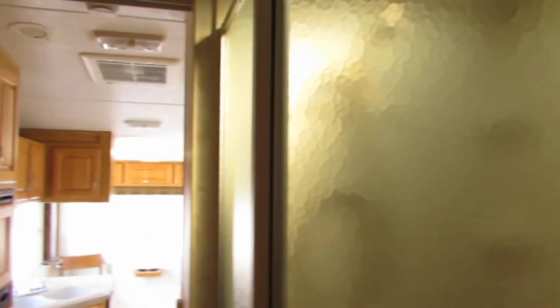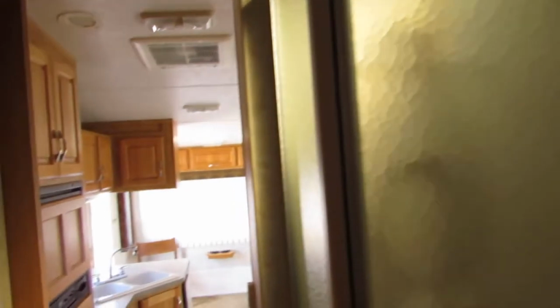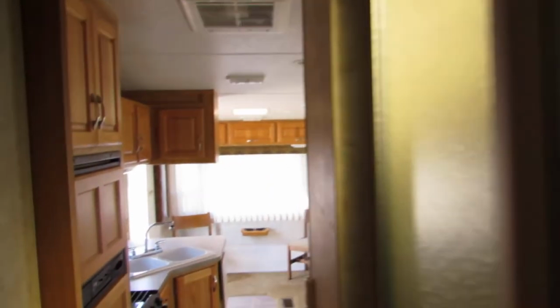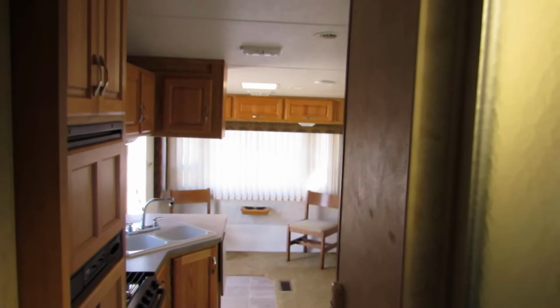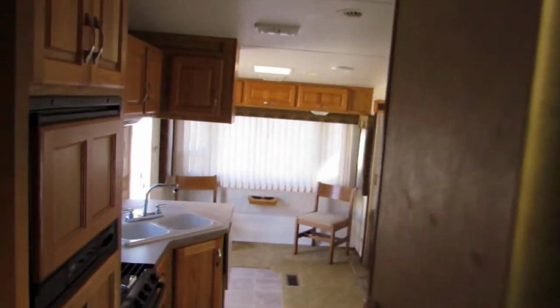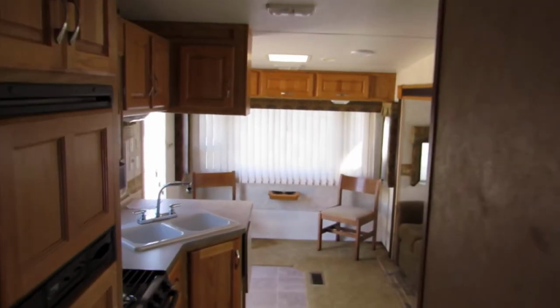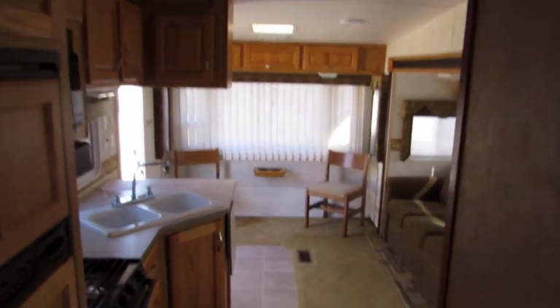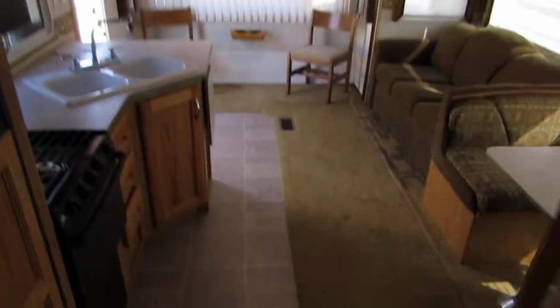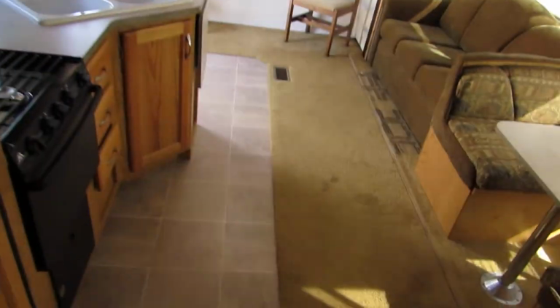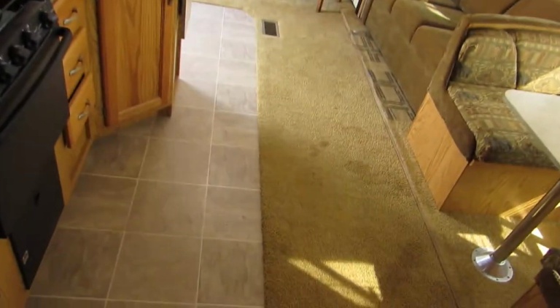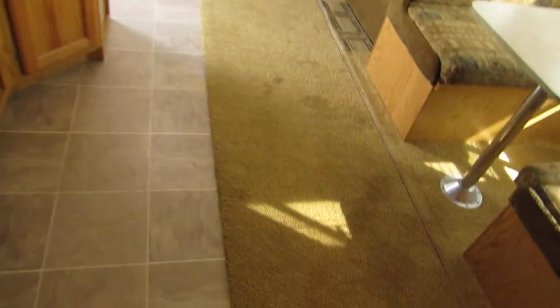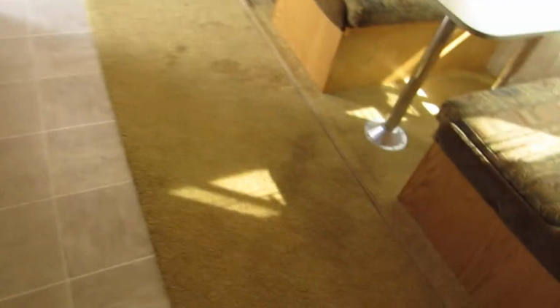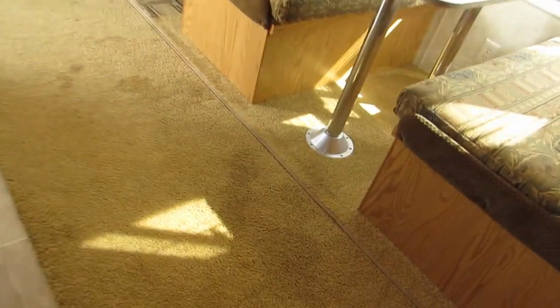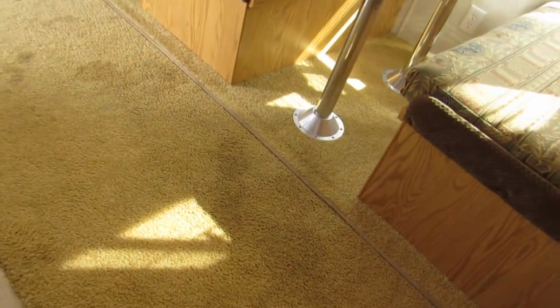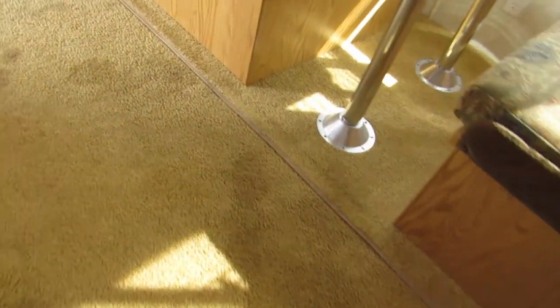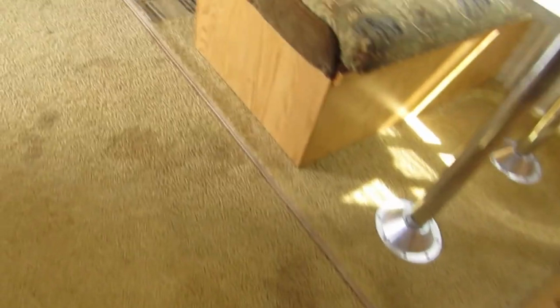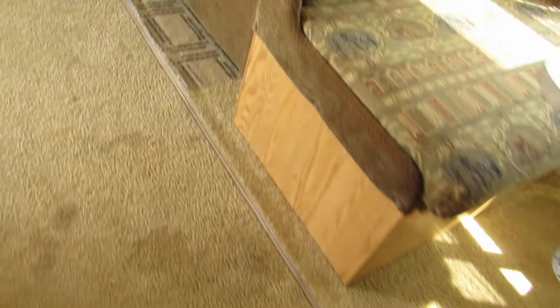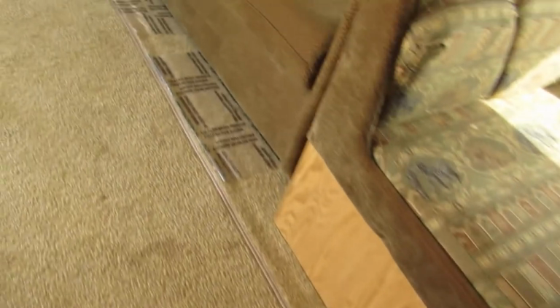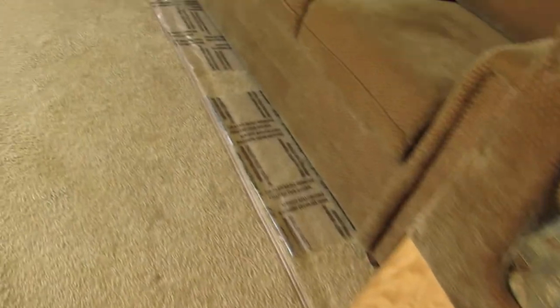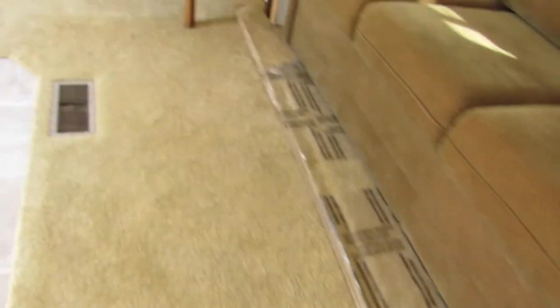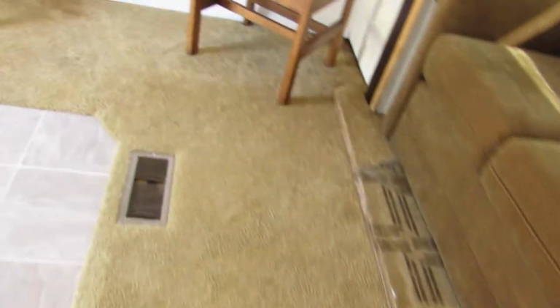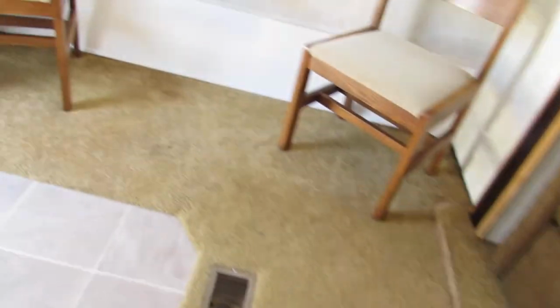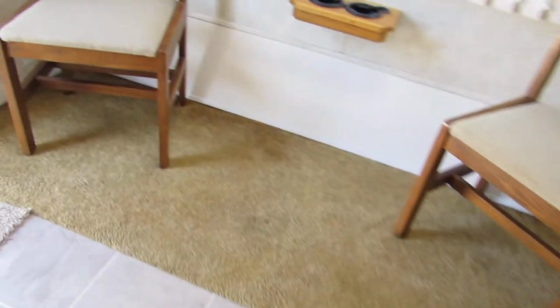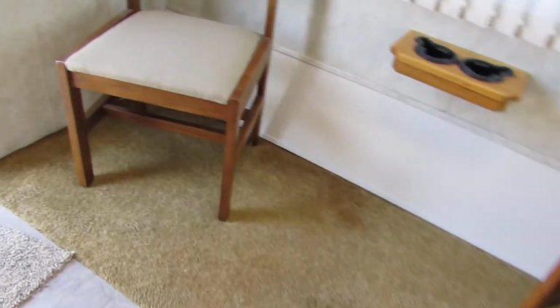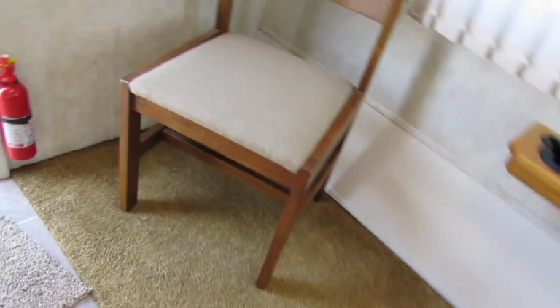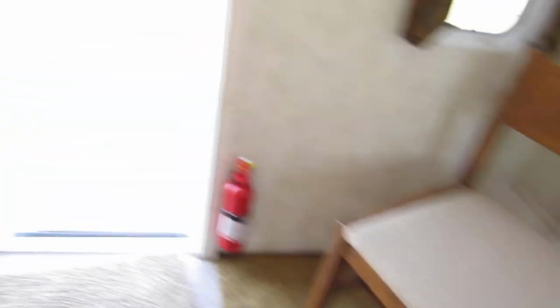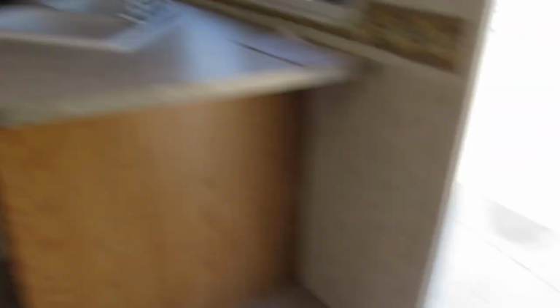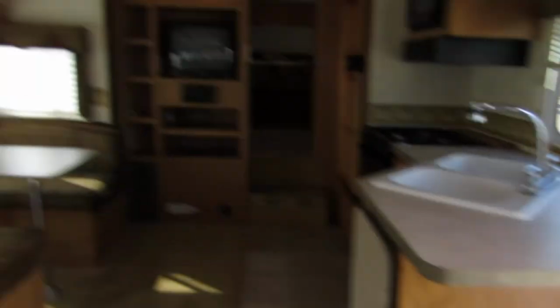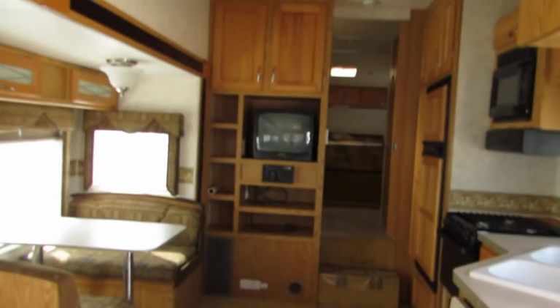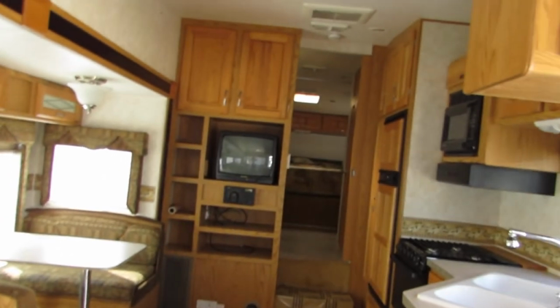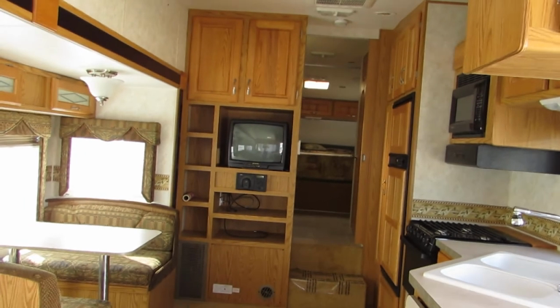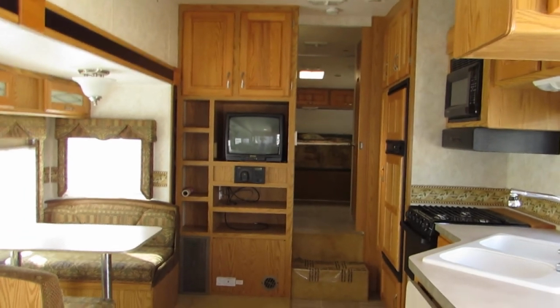Overall, this unit is in good condition on the inside and has some minor stains on the carpet. Thanks for looking.